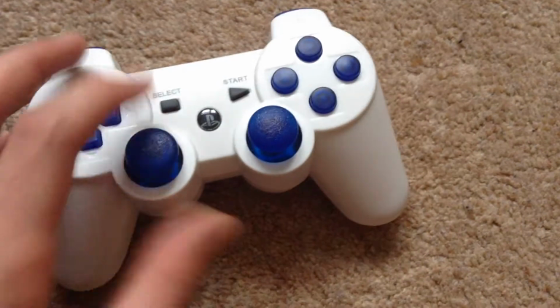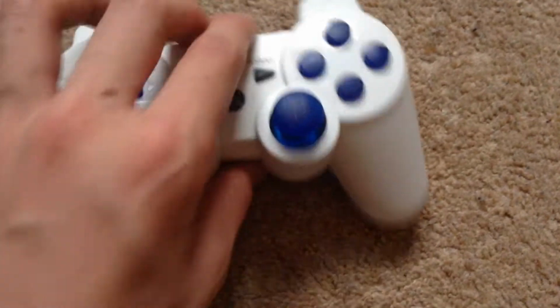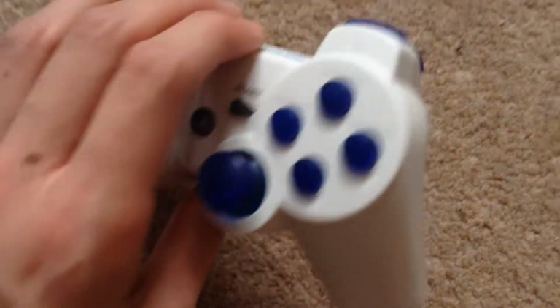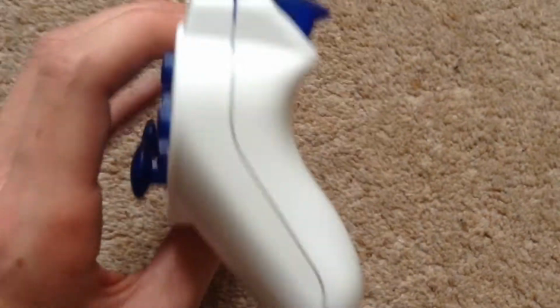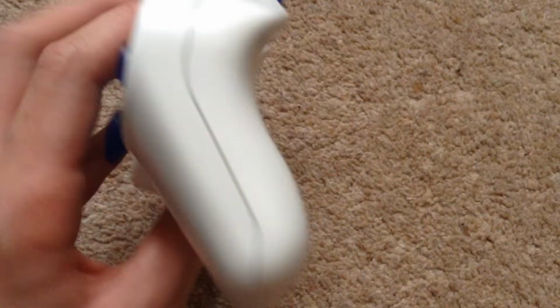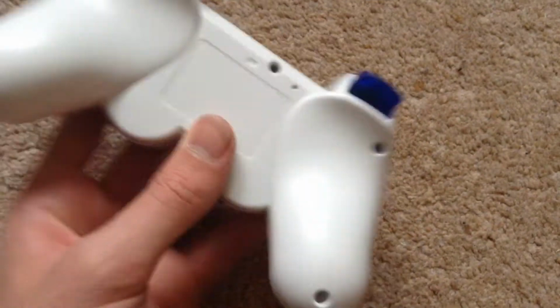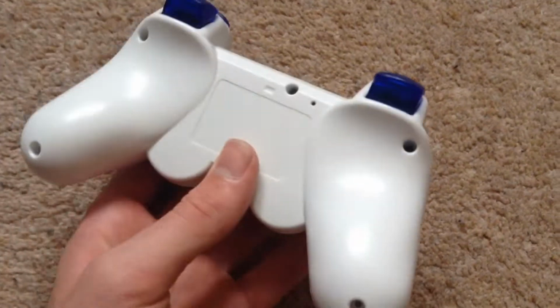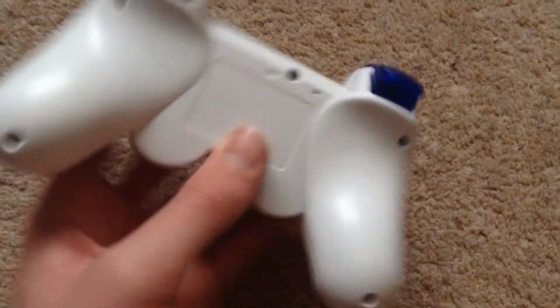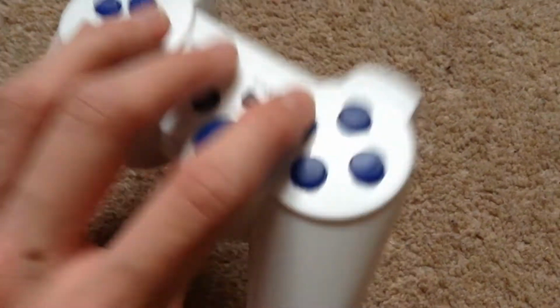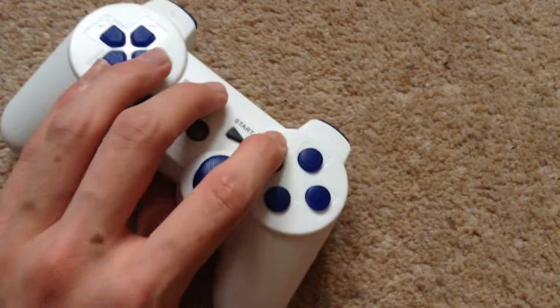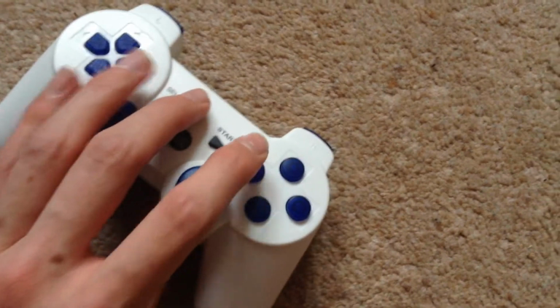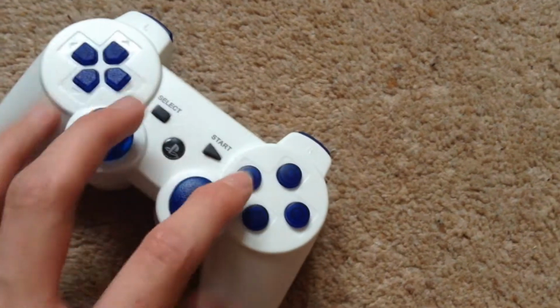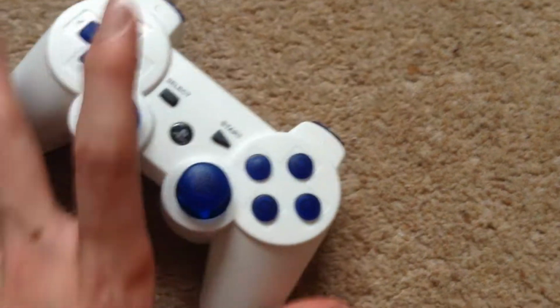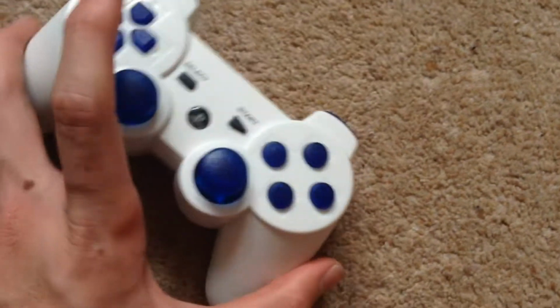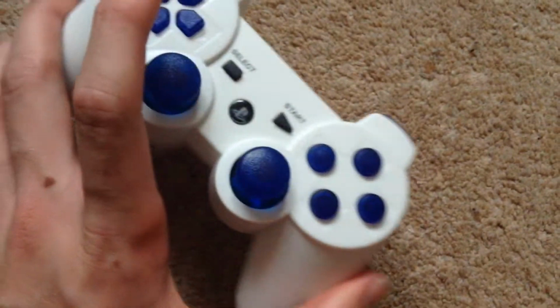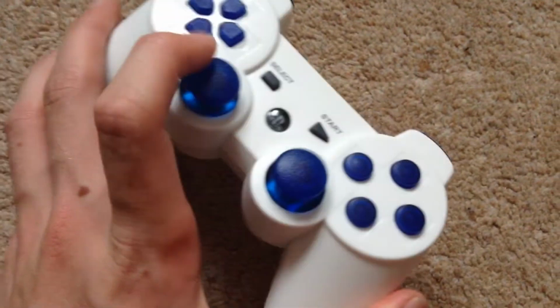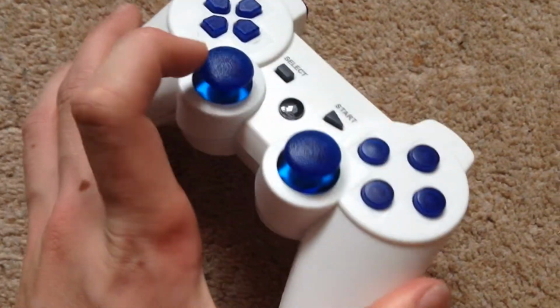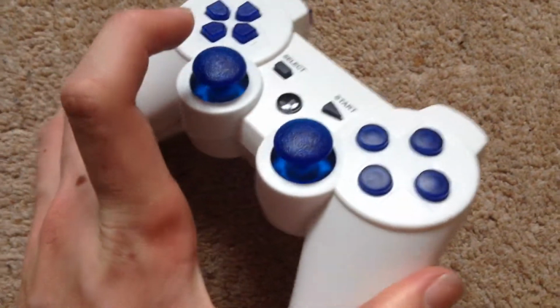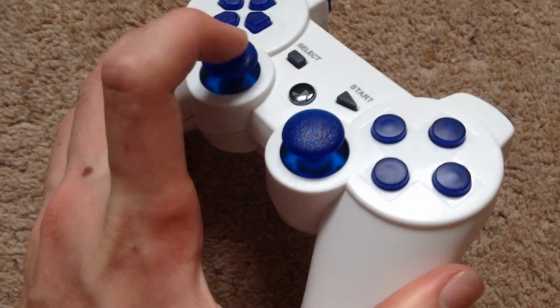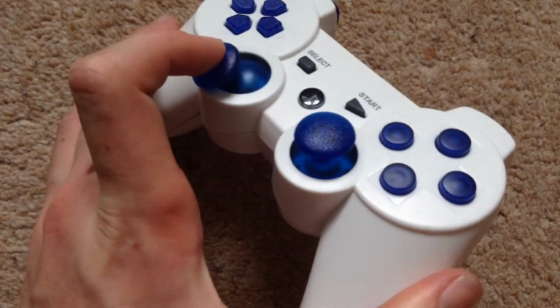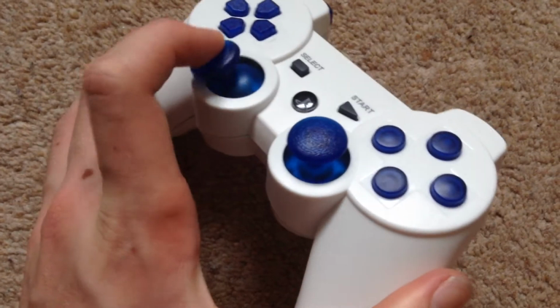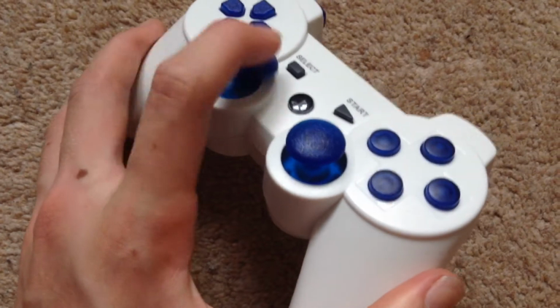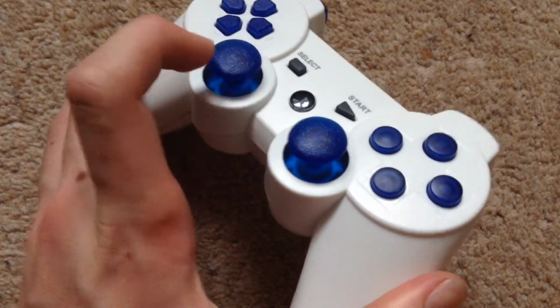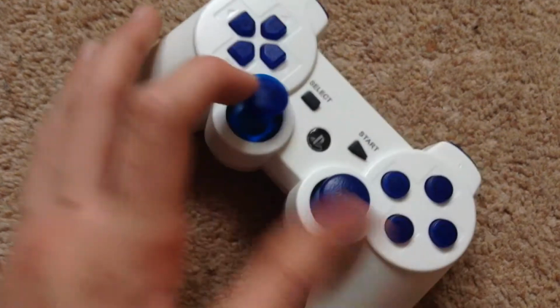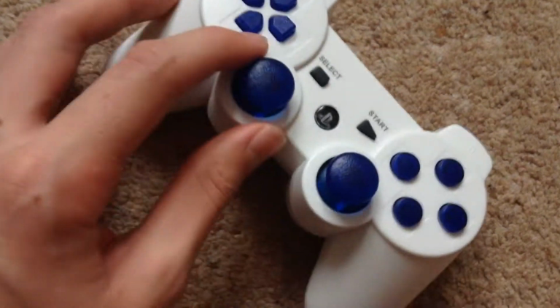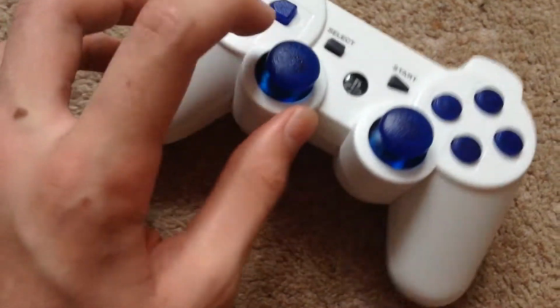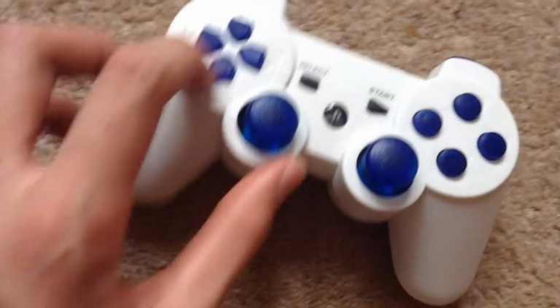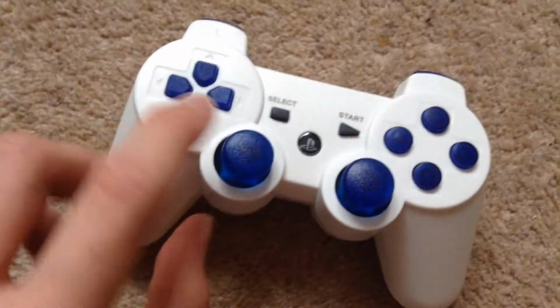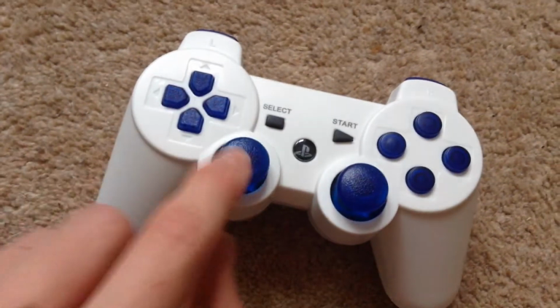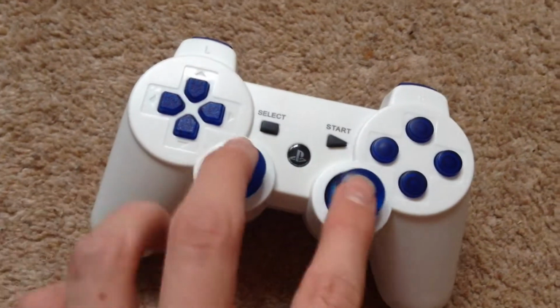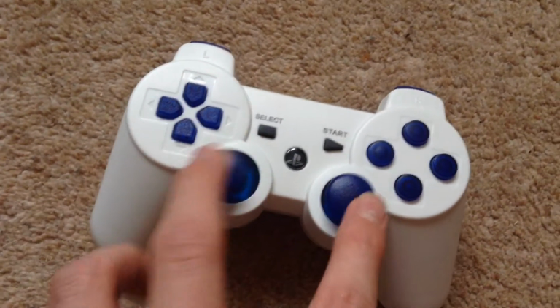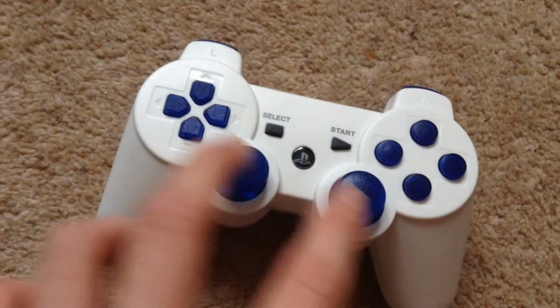I'll keep you updated with this controller — it's going to take me a little while to actually do, but so far all I've done is just got blue analogue sticks.